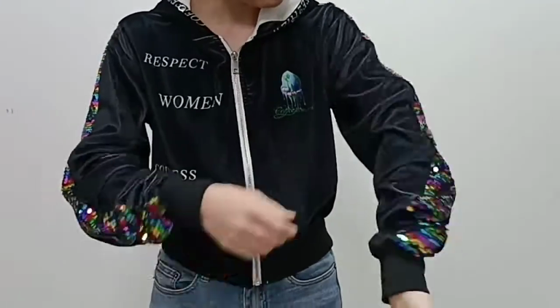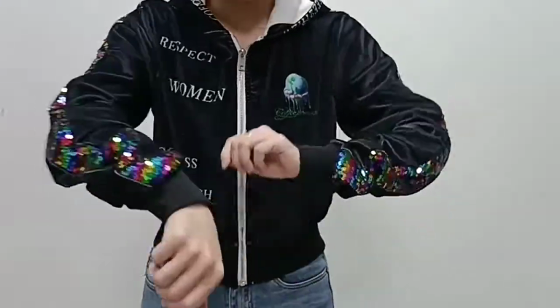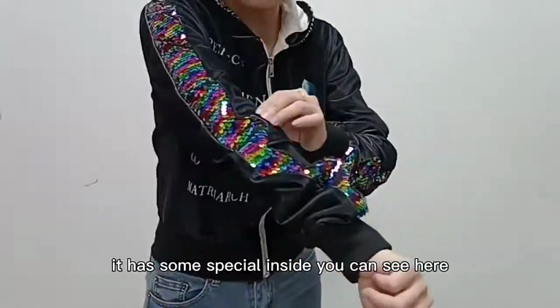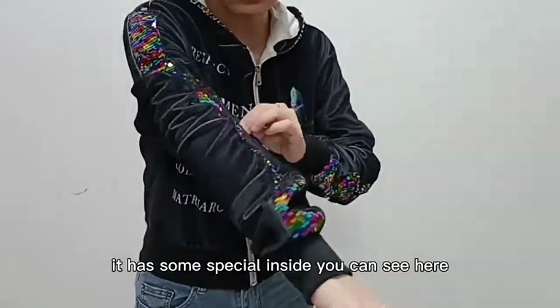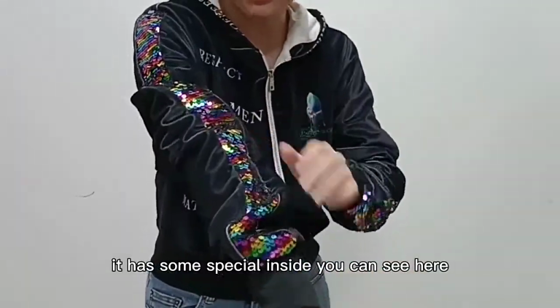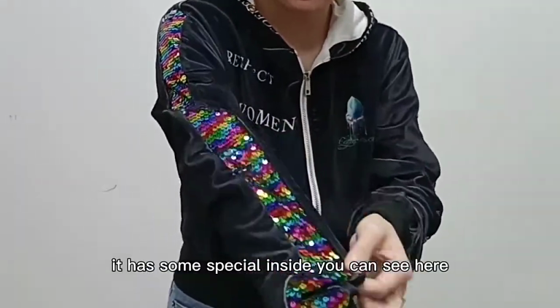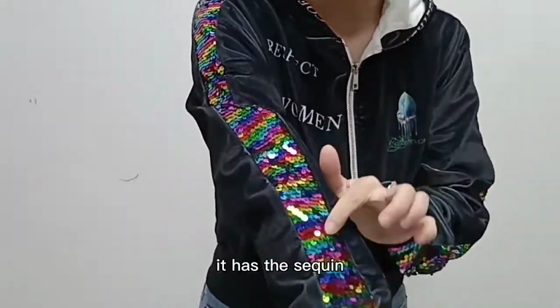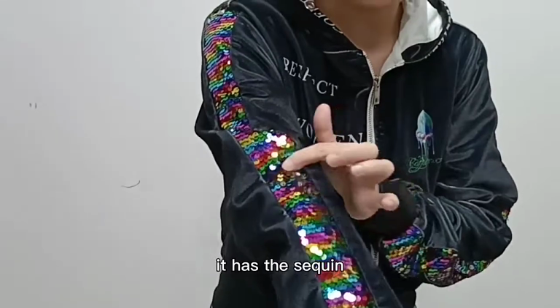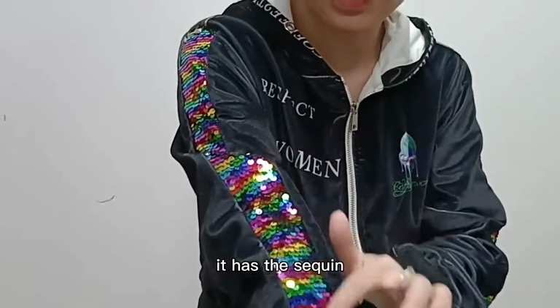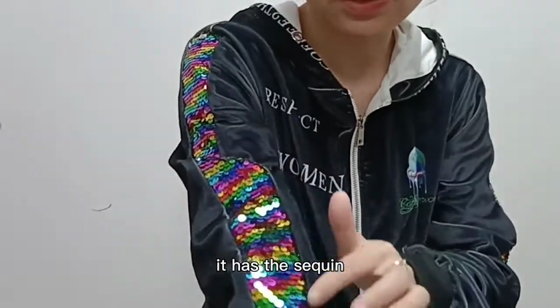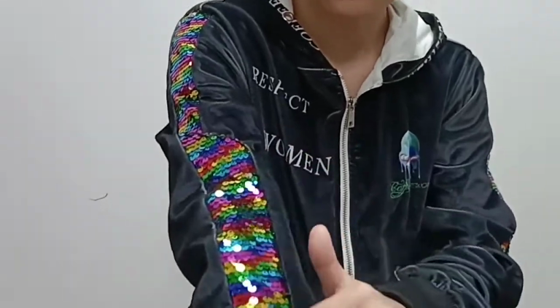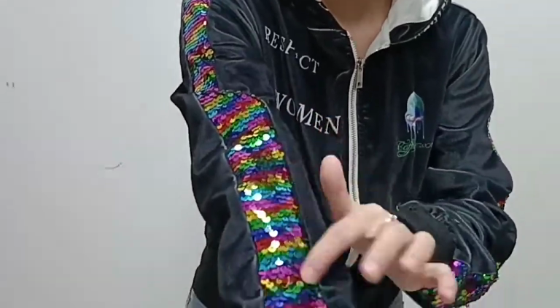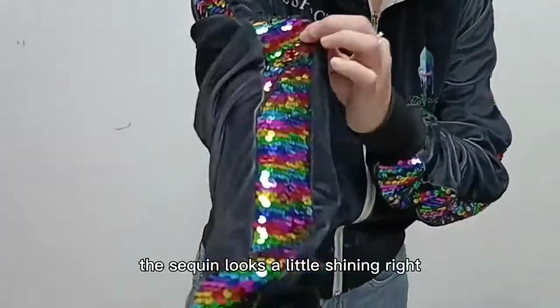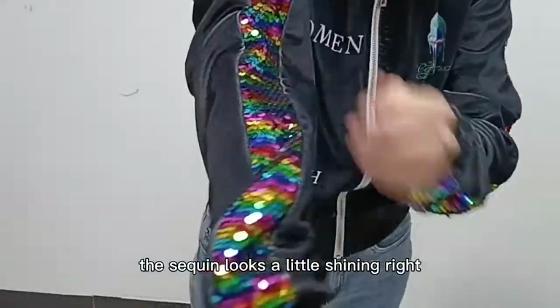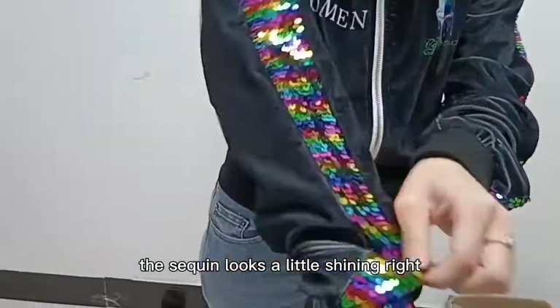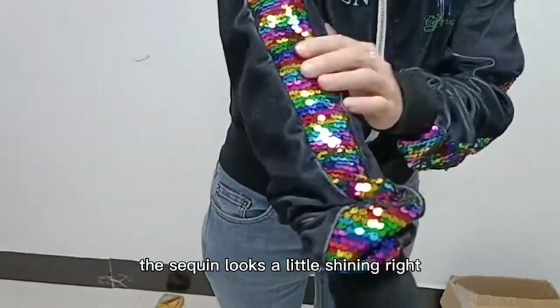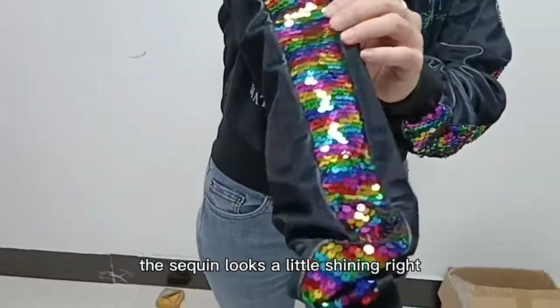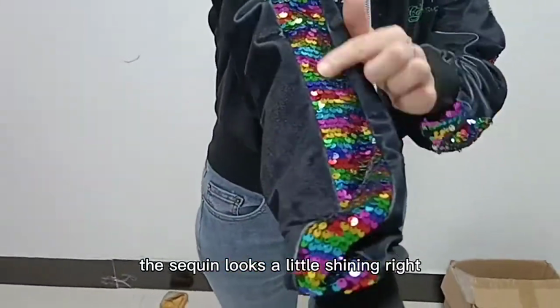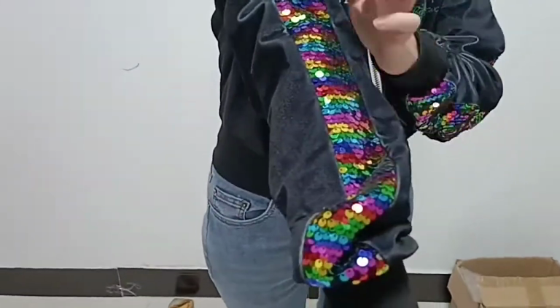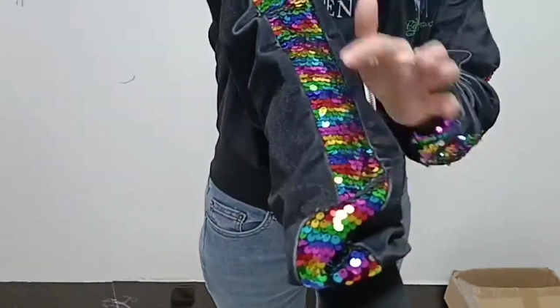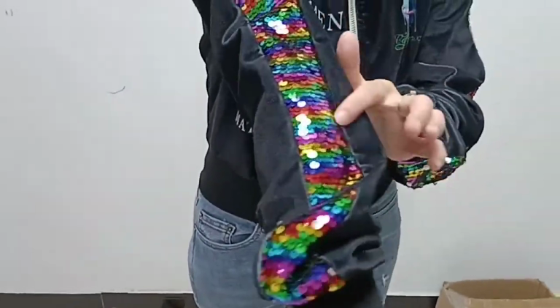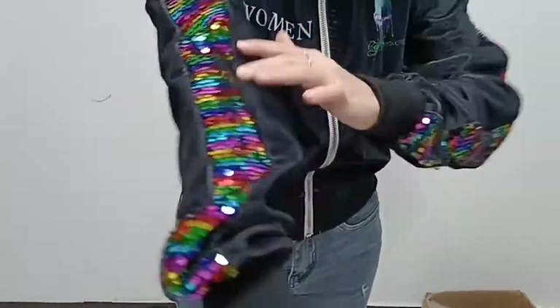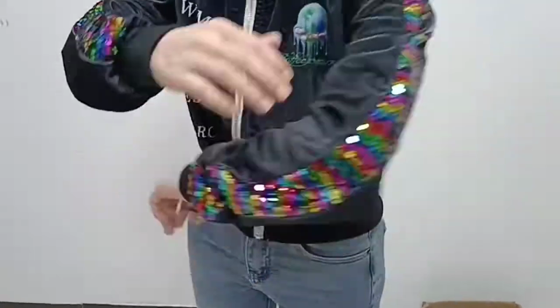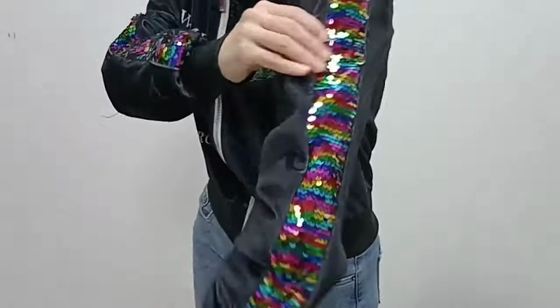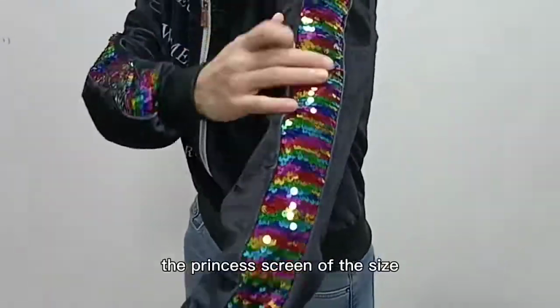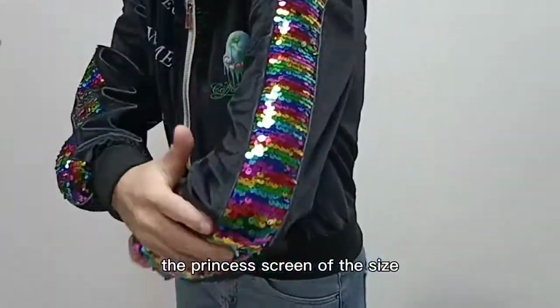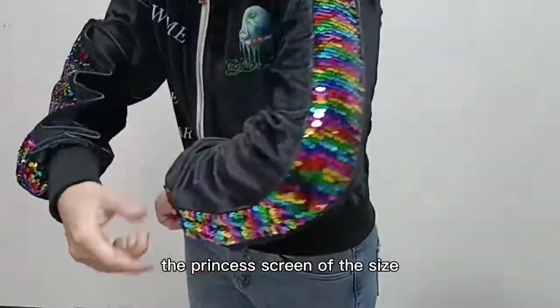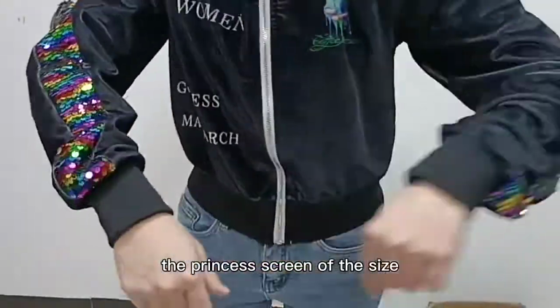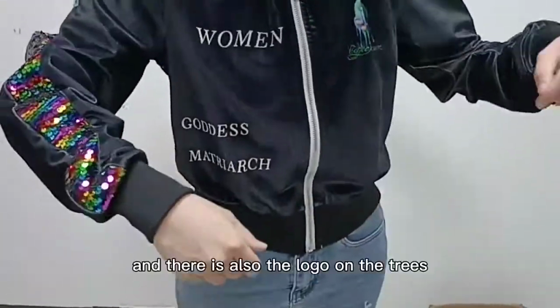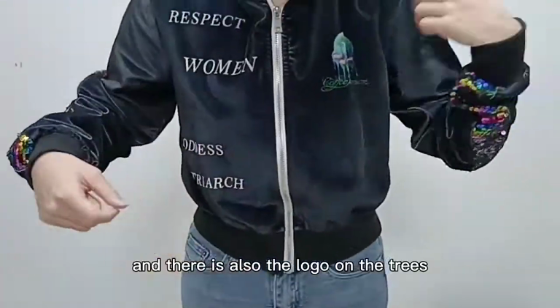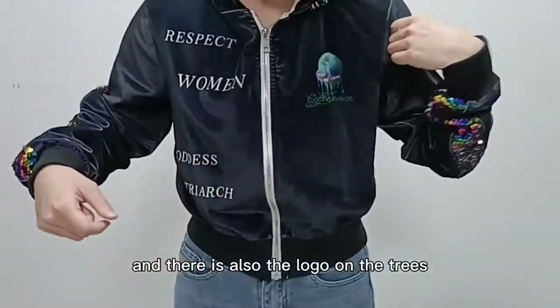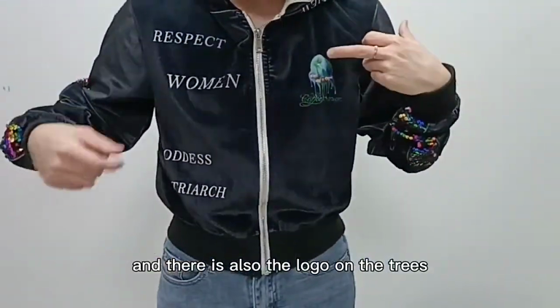And it has some special design. You can see here — it has a screen print. The screen looks a little shiny. There is also the logo on the chest.